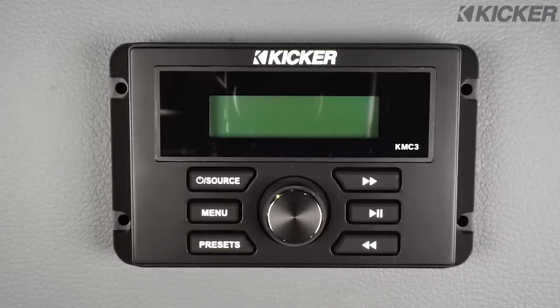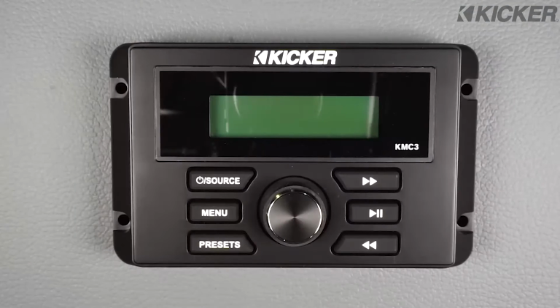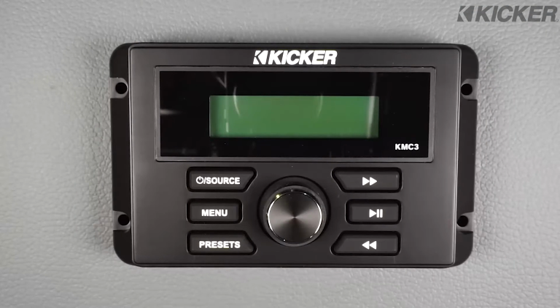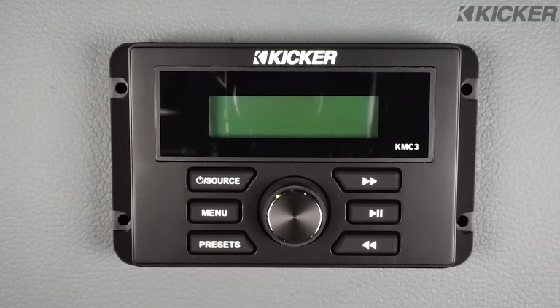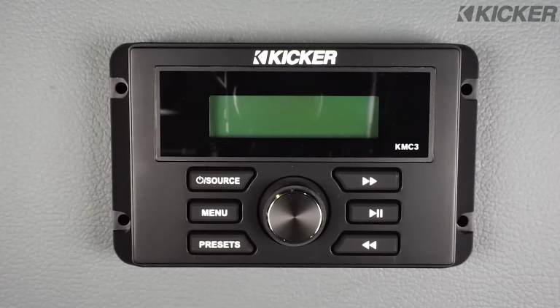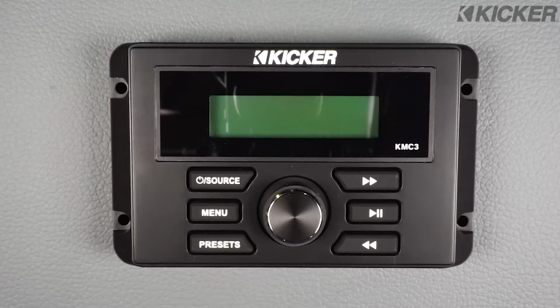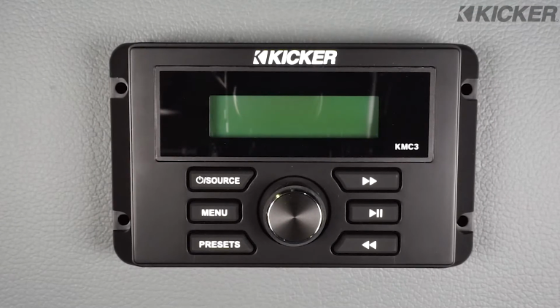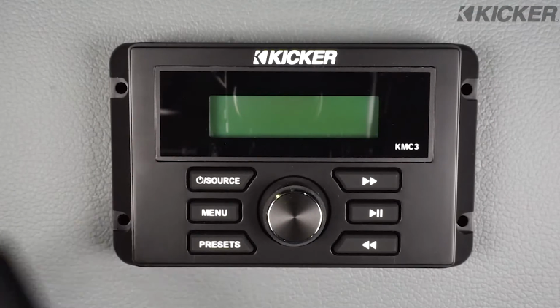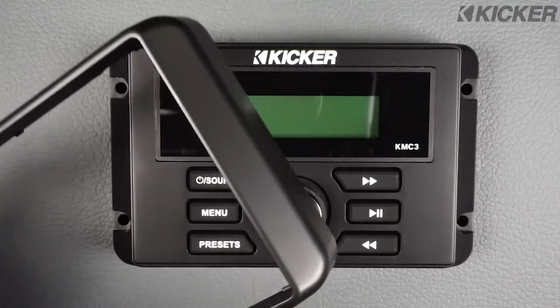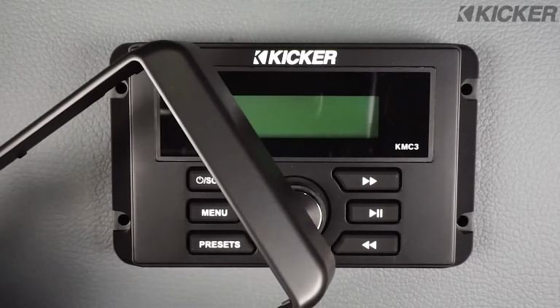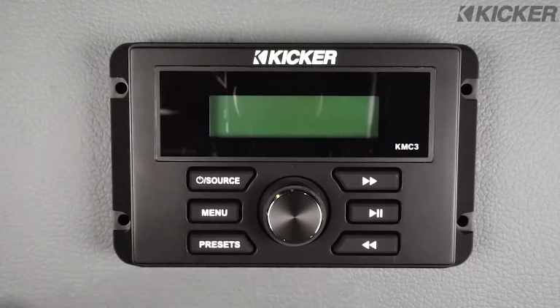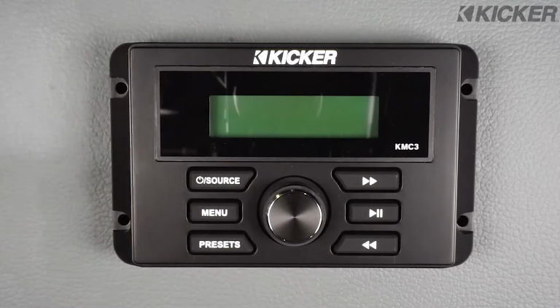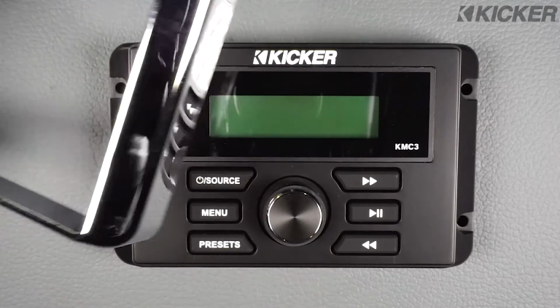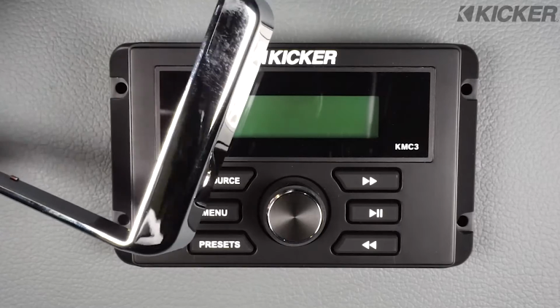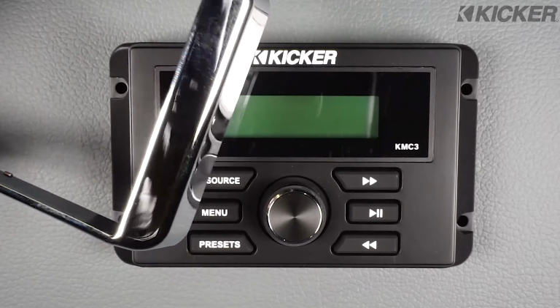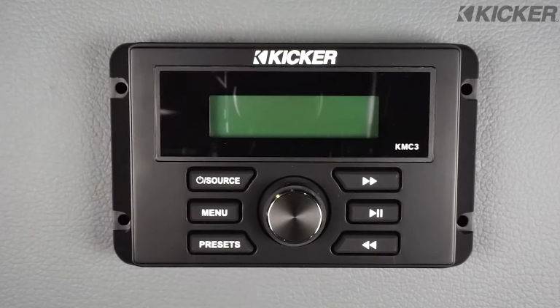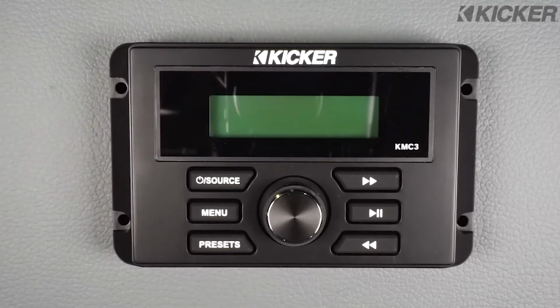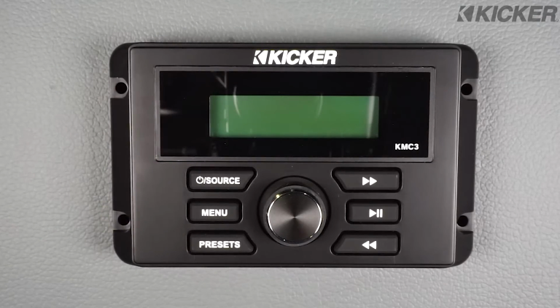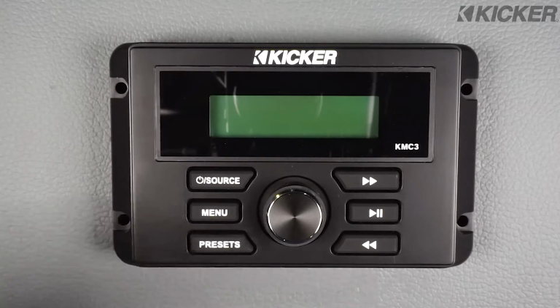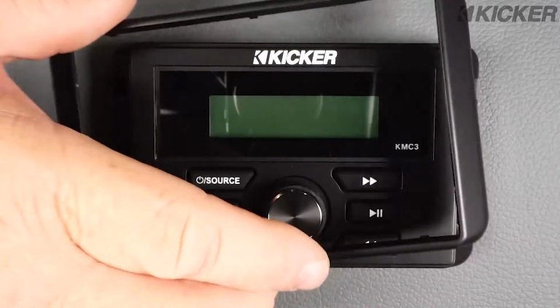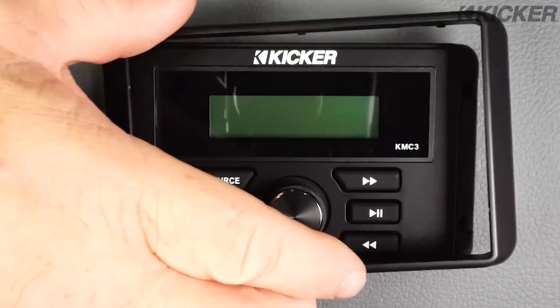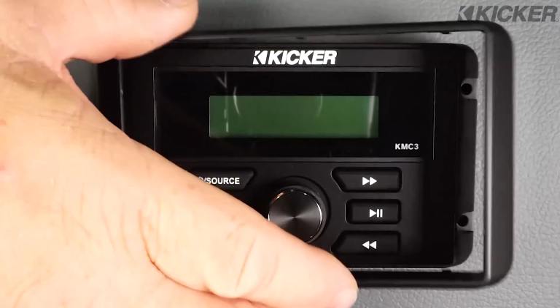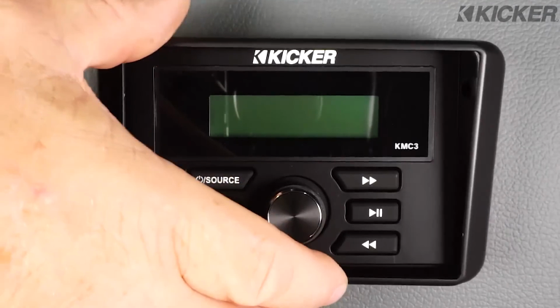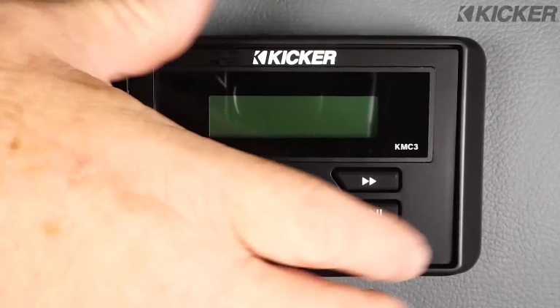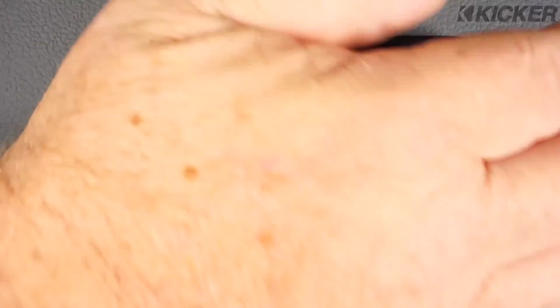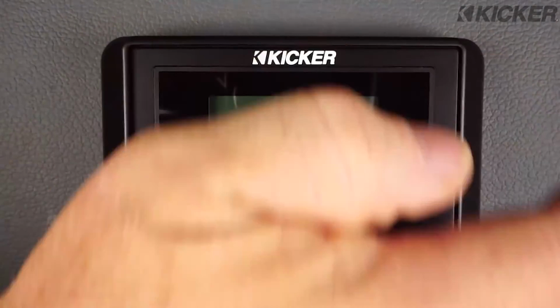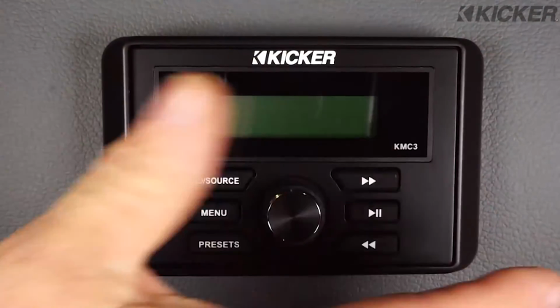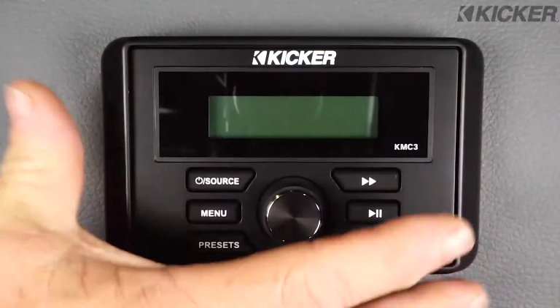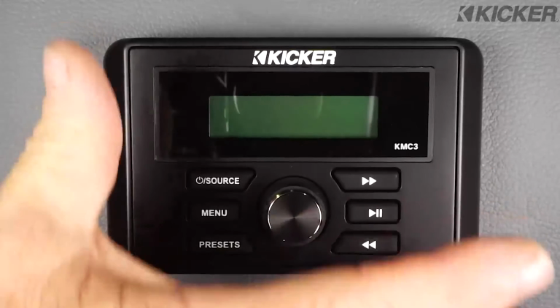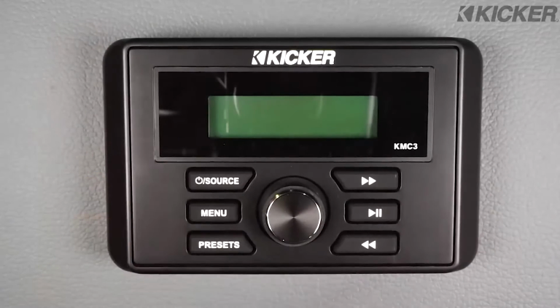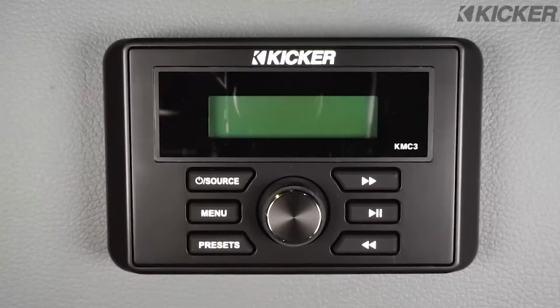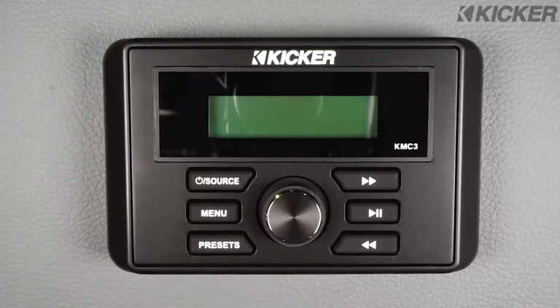All KICKR media centers come with your choice of a black or a chrome trim ring. We're going to use the black trim ring. Once it's mounted, it just snaps over the face of the unit.